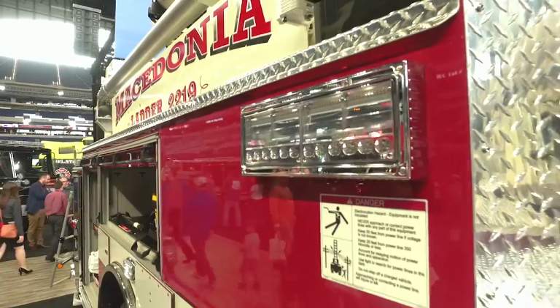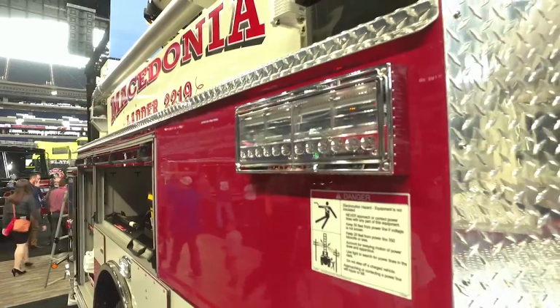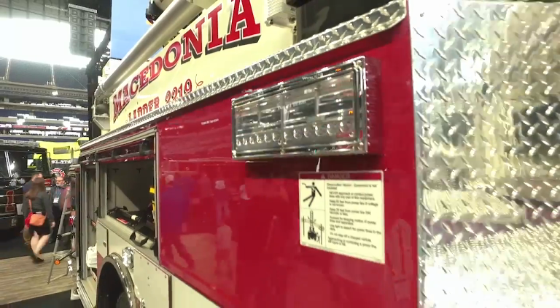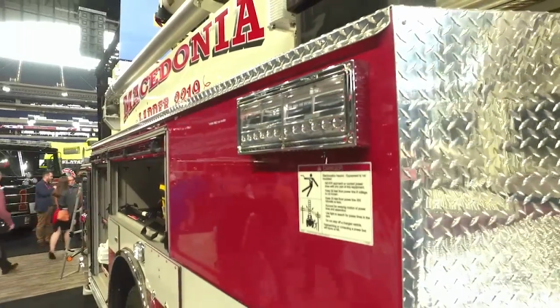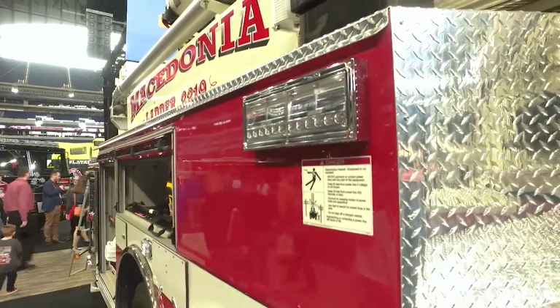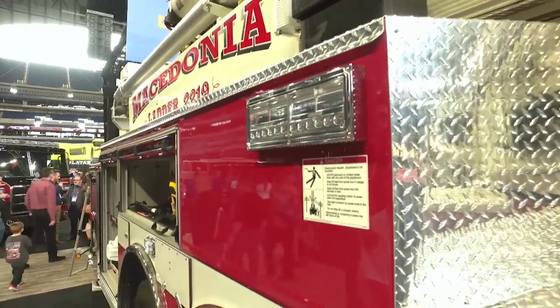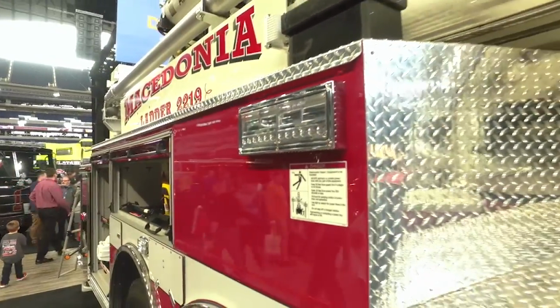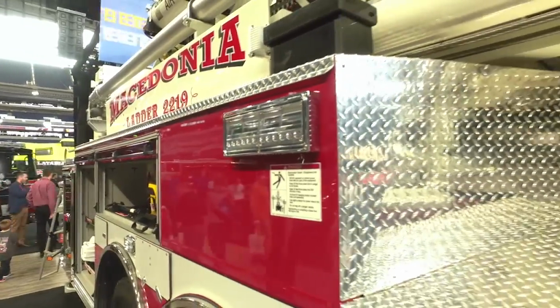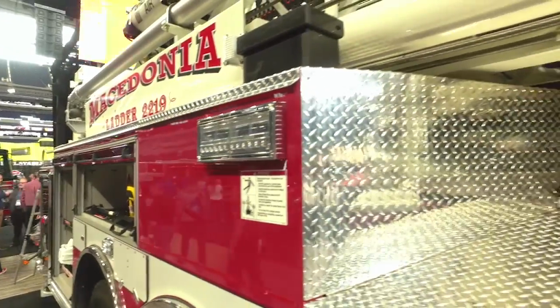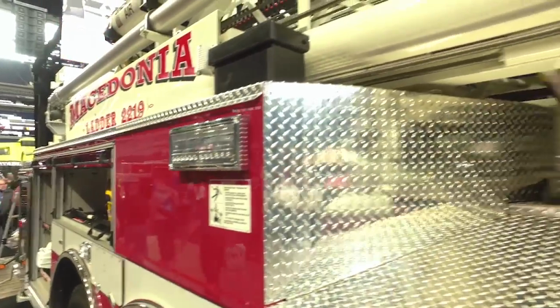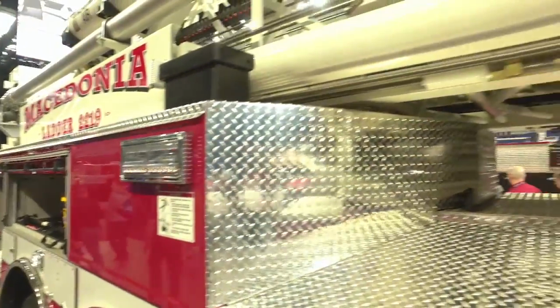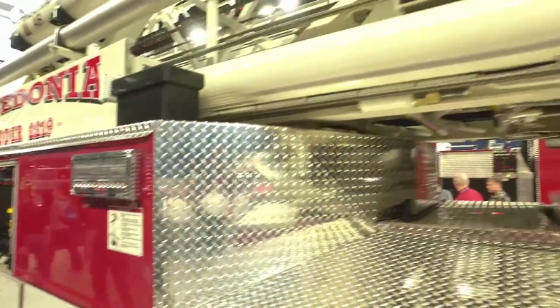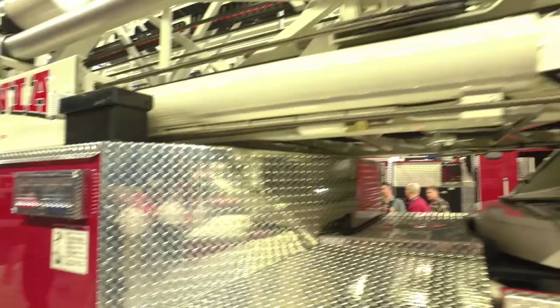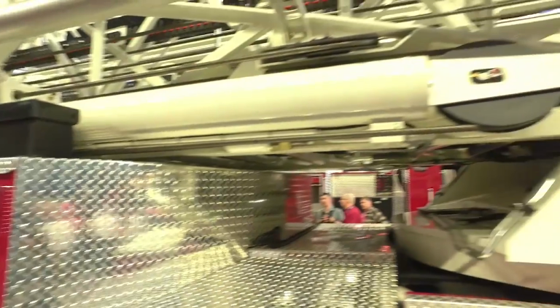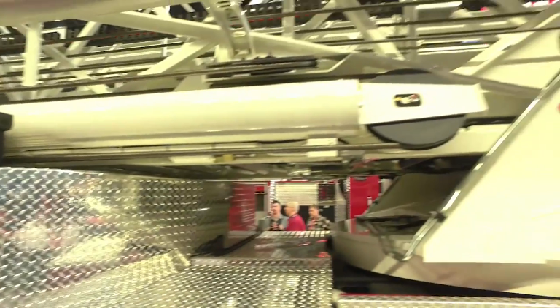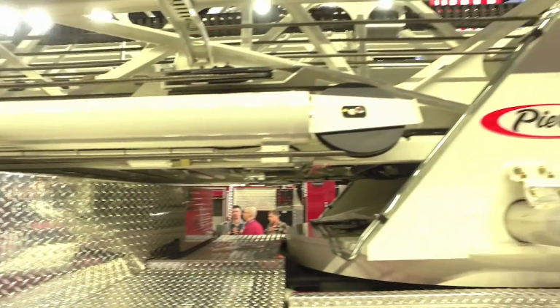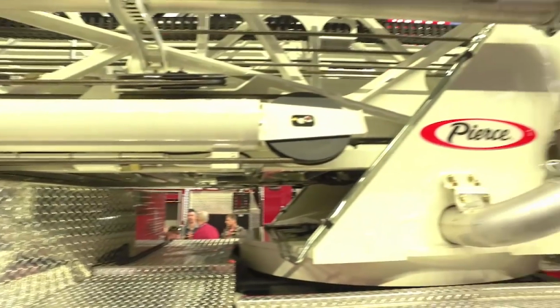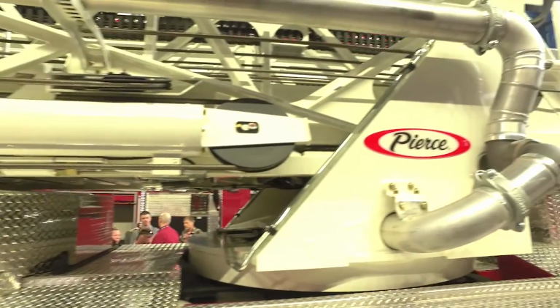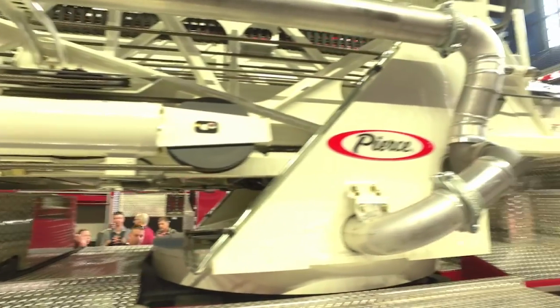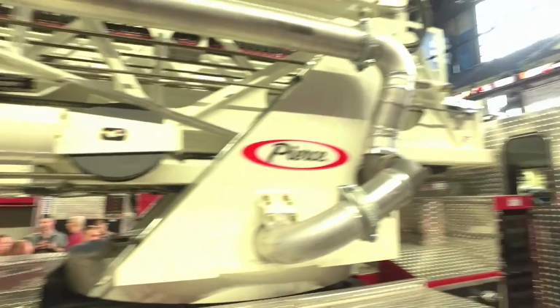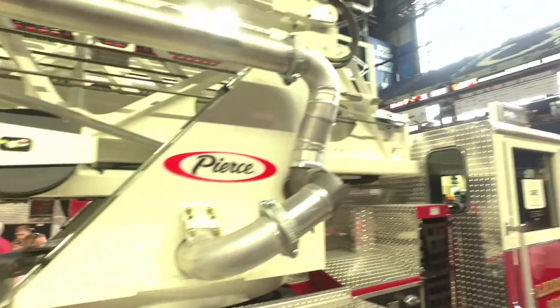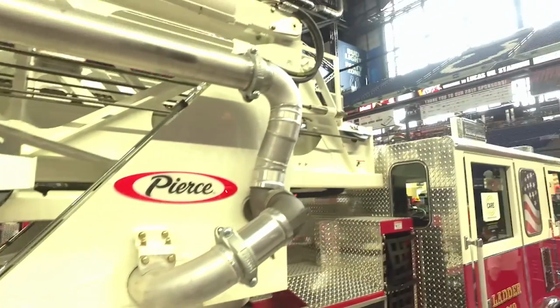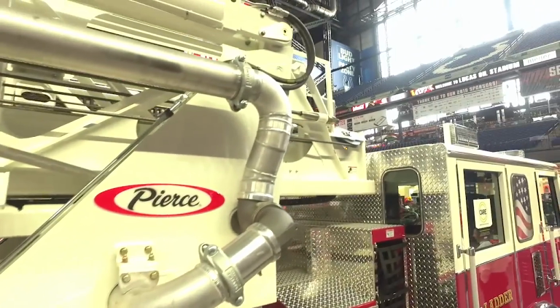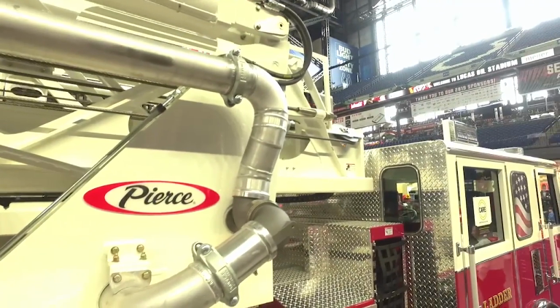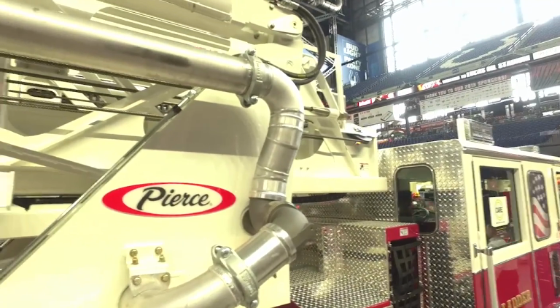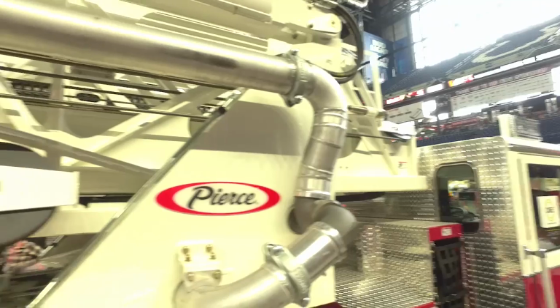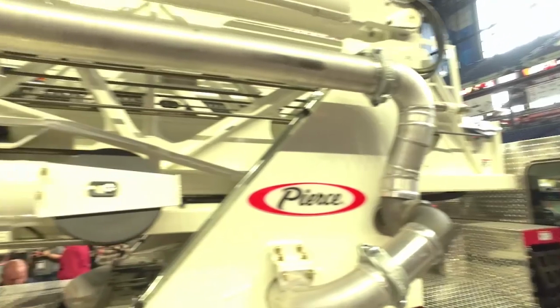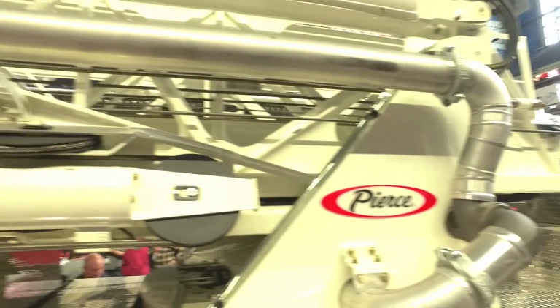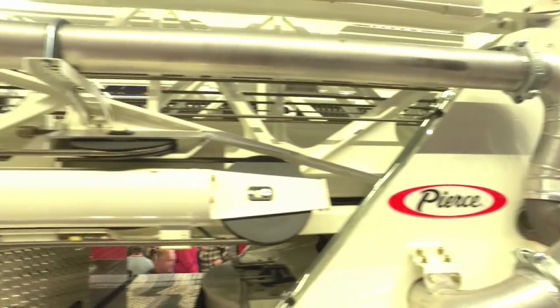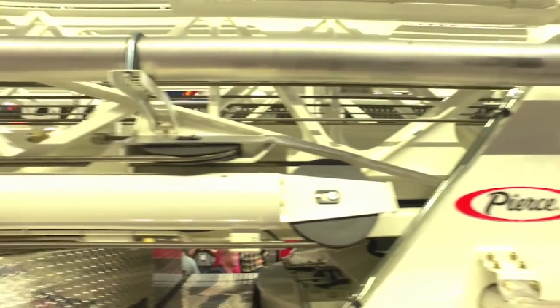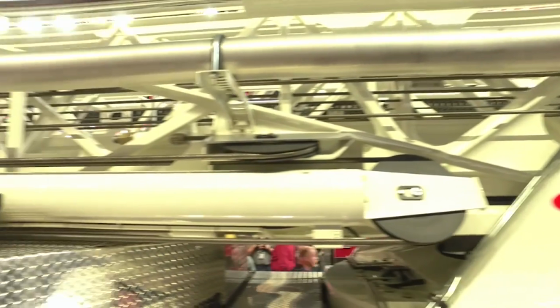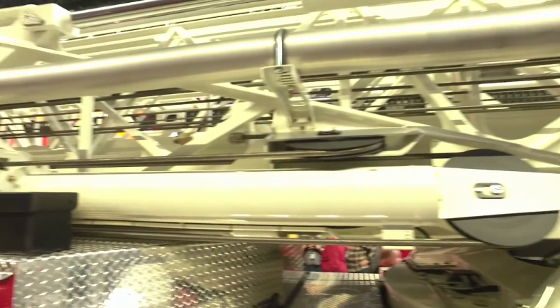It's a five-section ladder, so therefore it's shorter than its predecessor. It's going to give us better maneuverability and more room in the station.